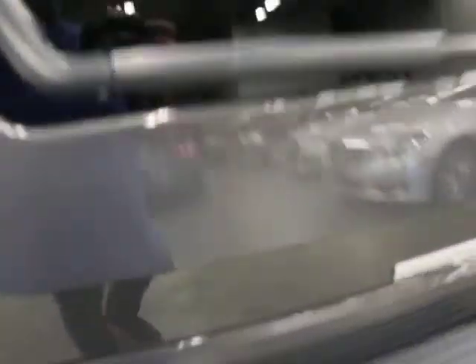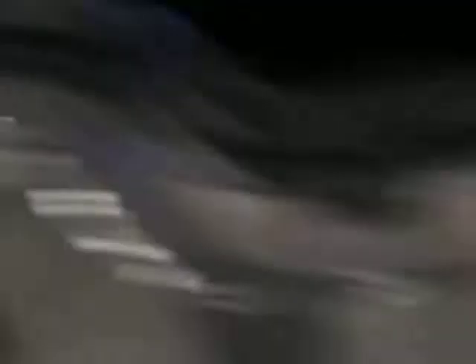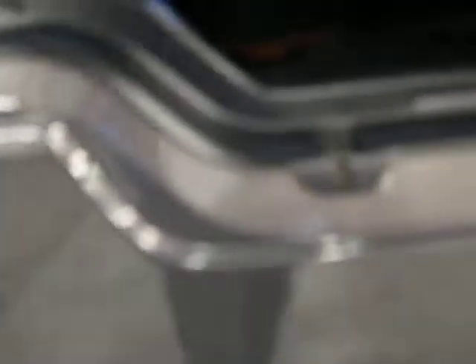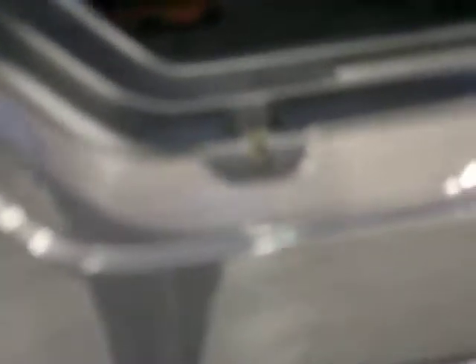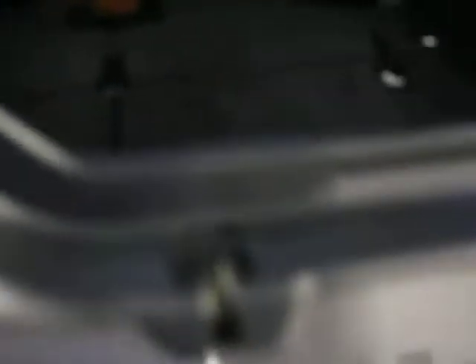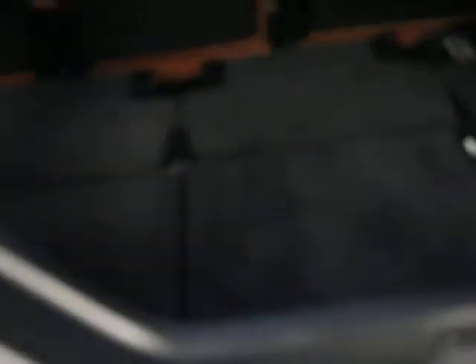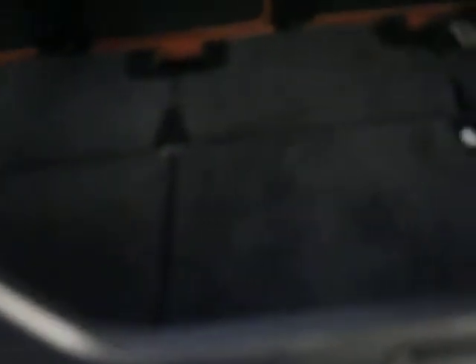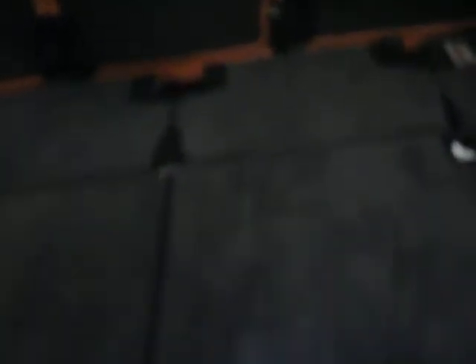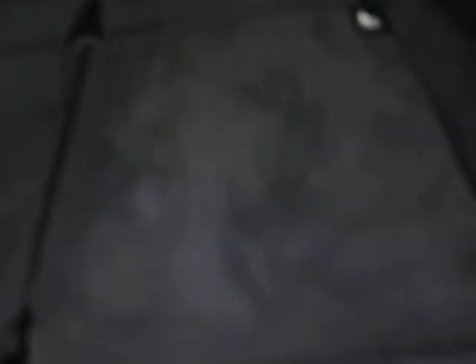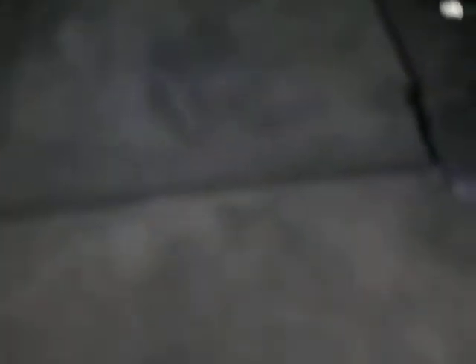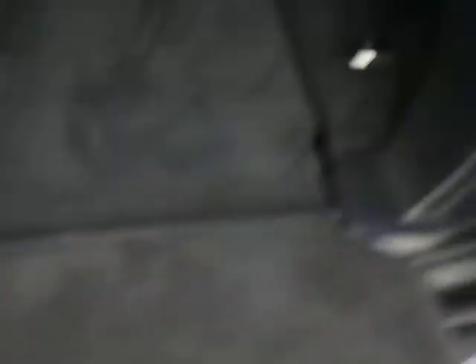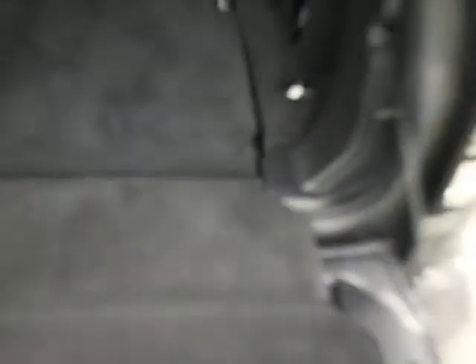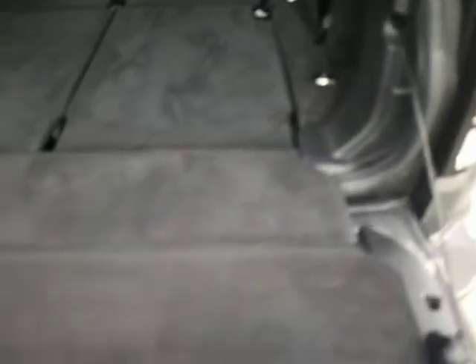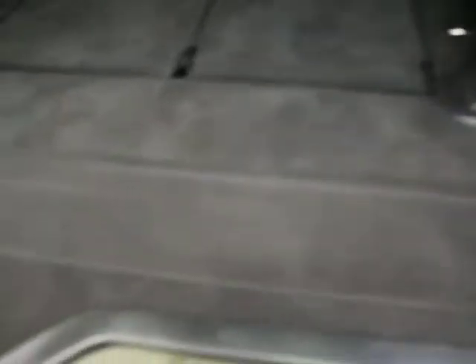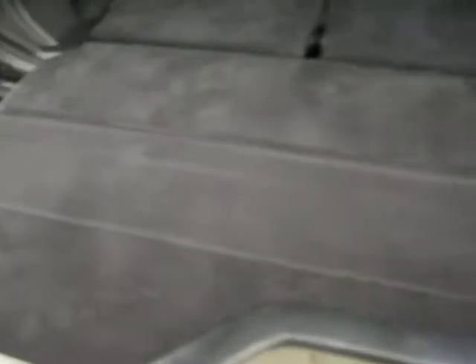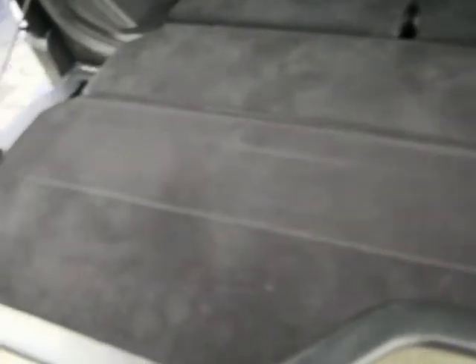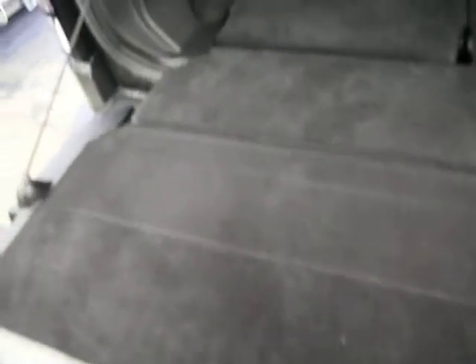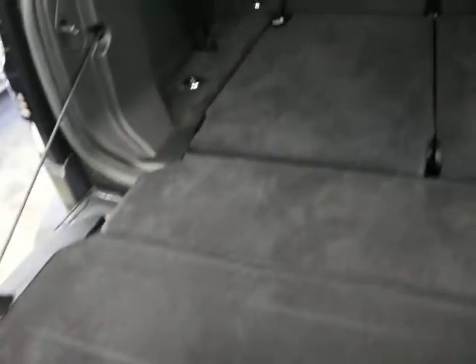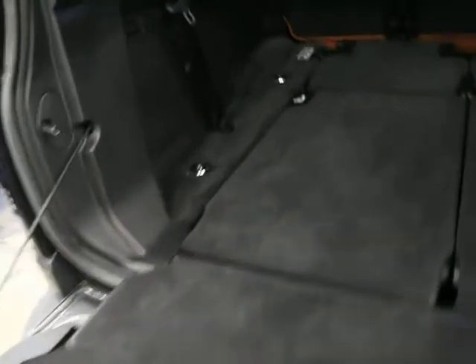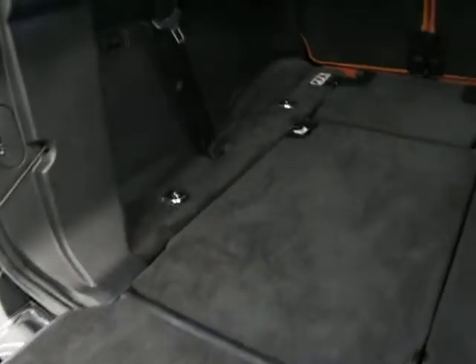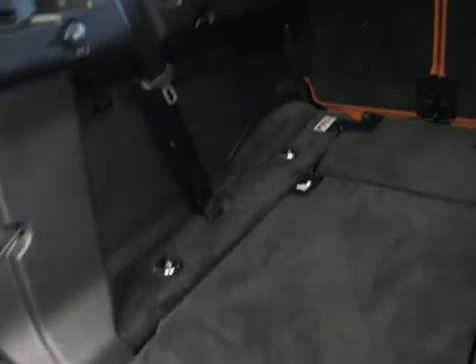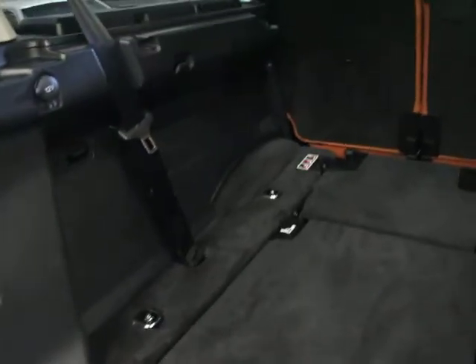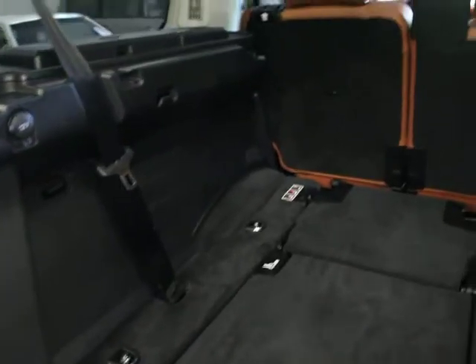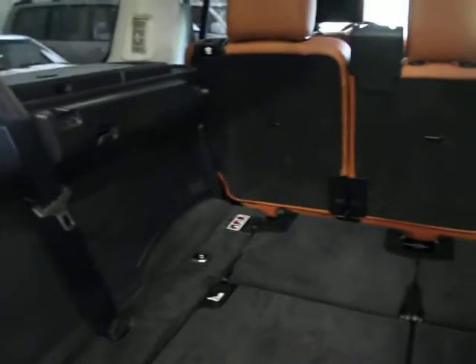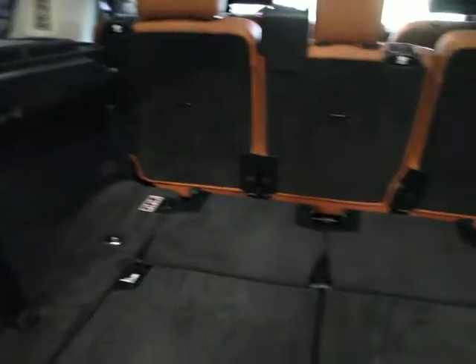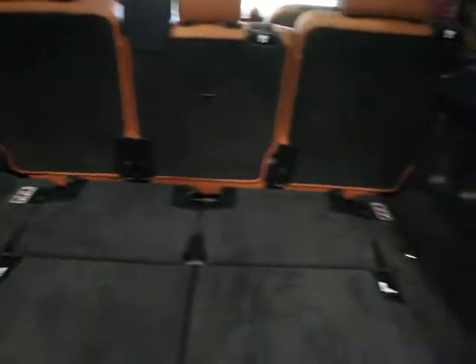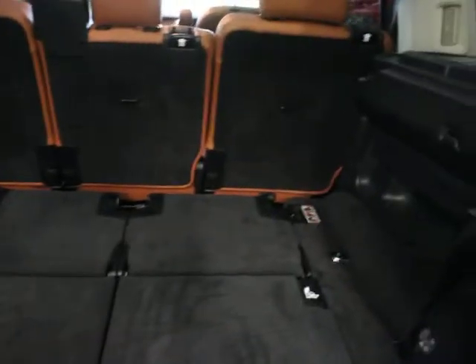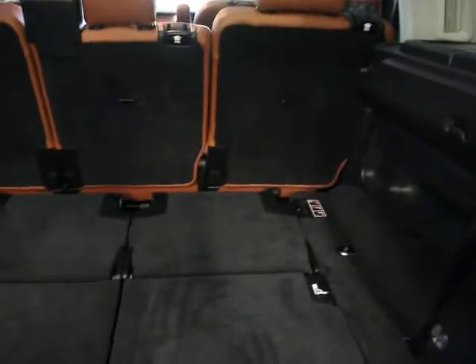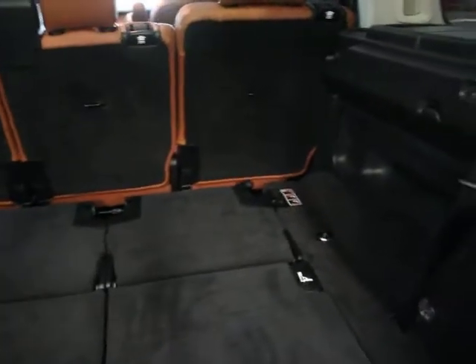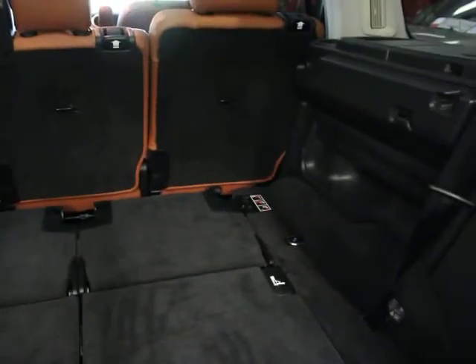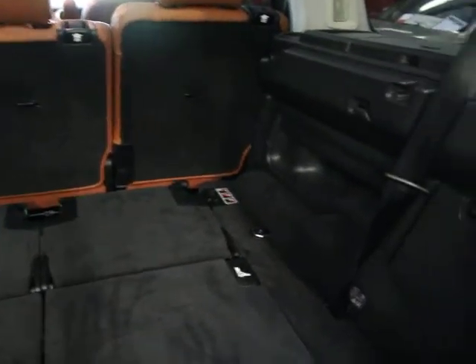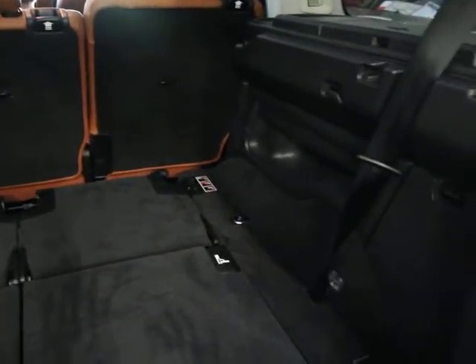Super clean. Third row seating back here is all clean. Actually the last one I had was nice, but they had a pet that had chewed some stuff up. So this is actually cleaner.